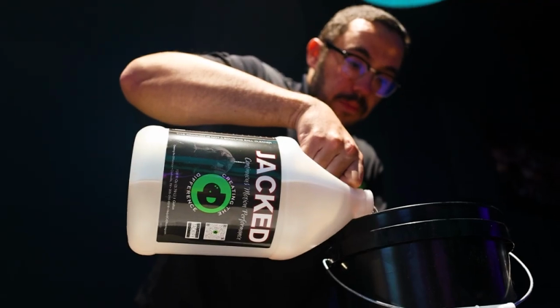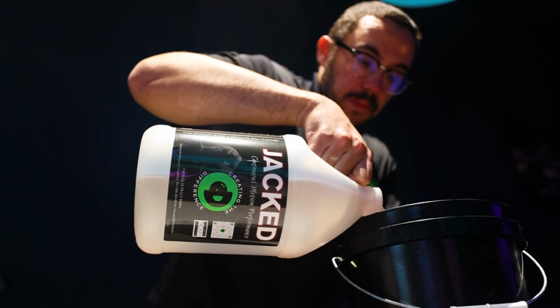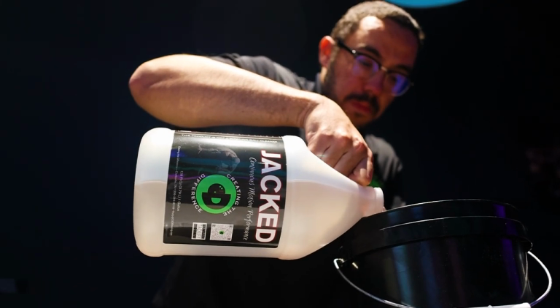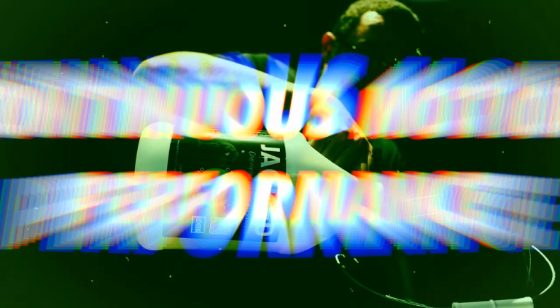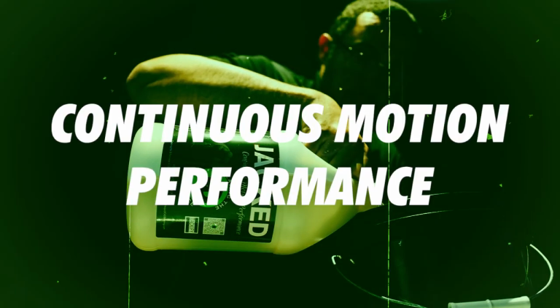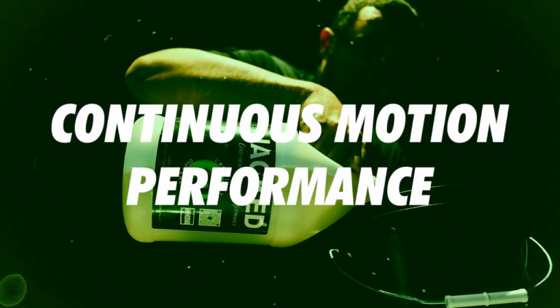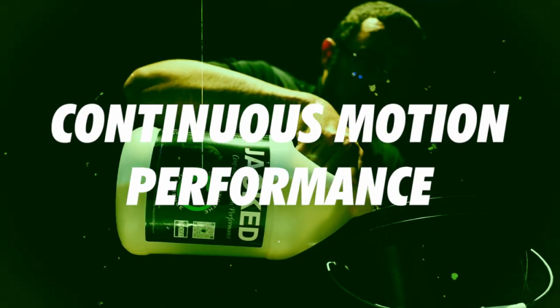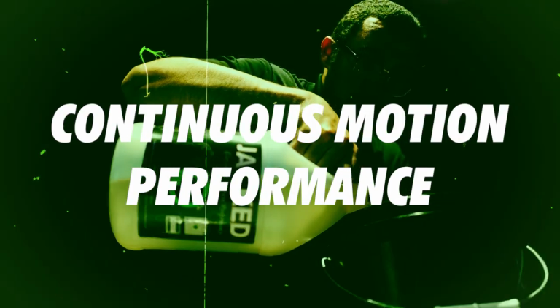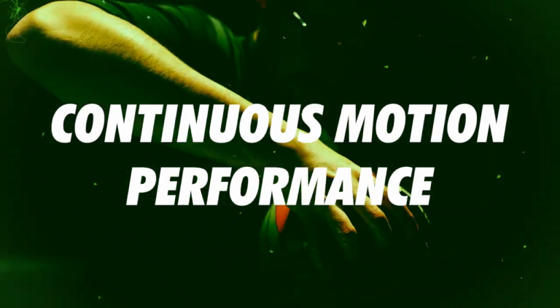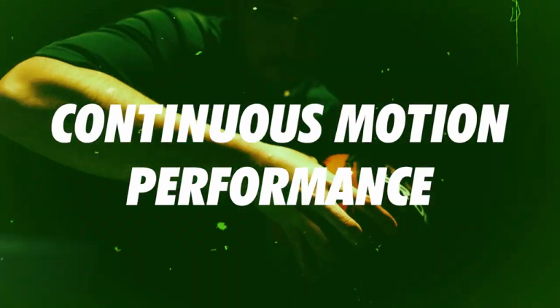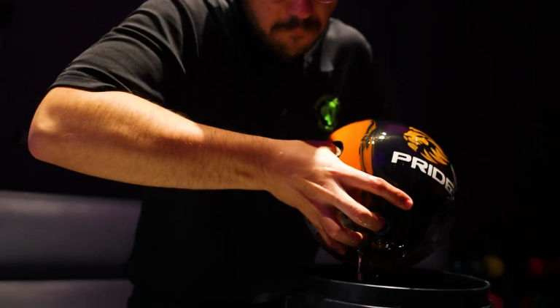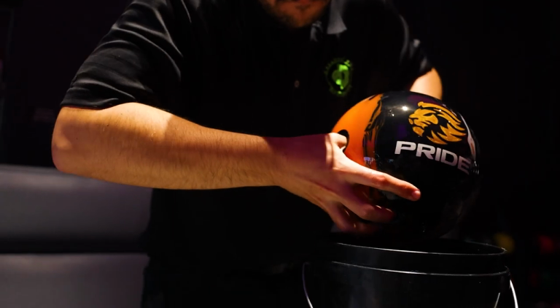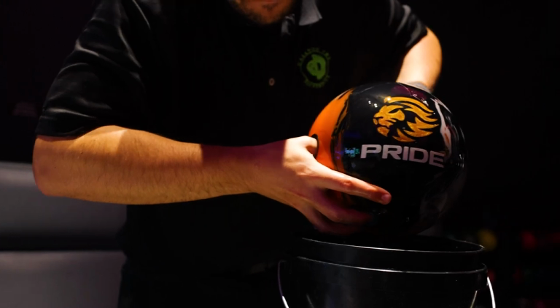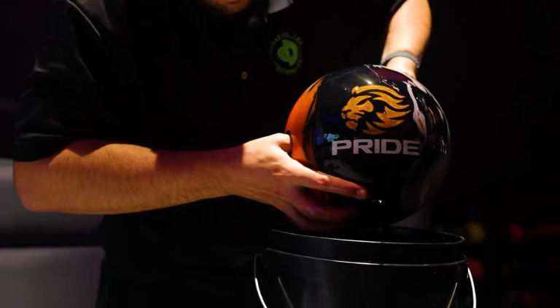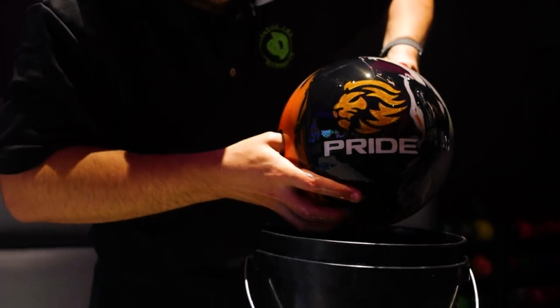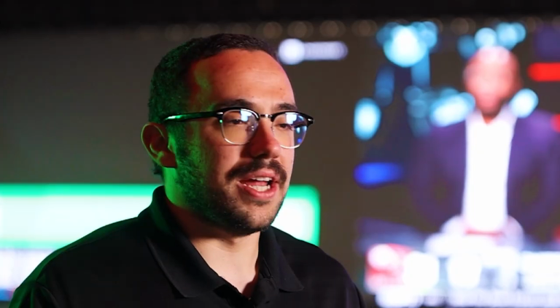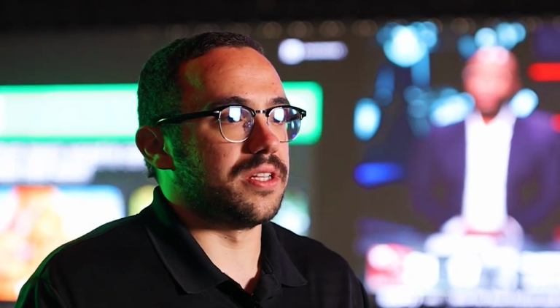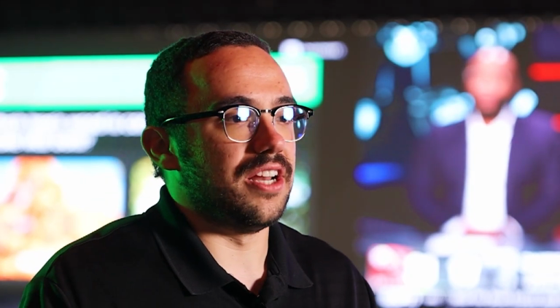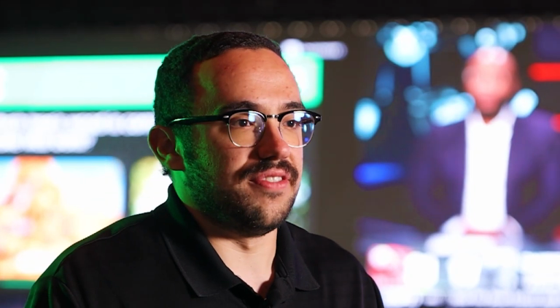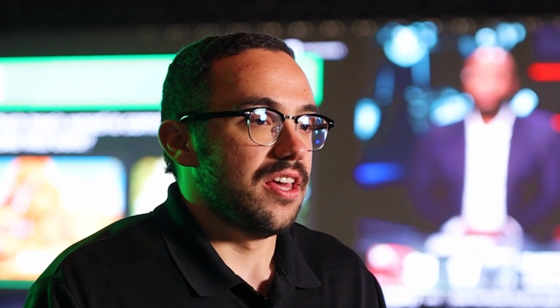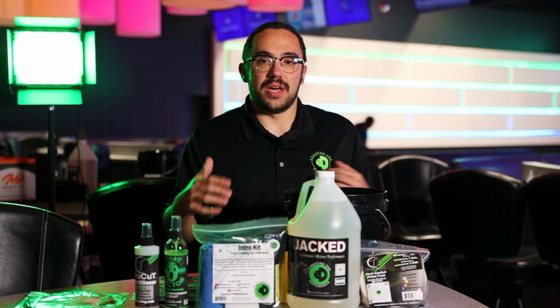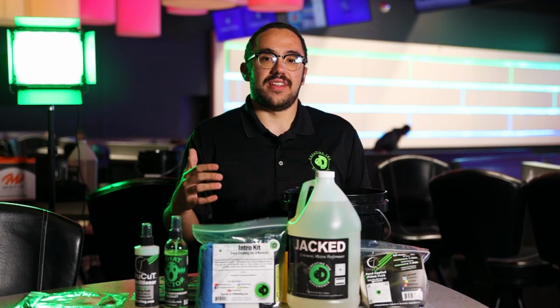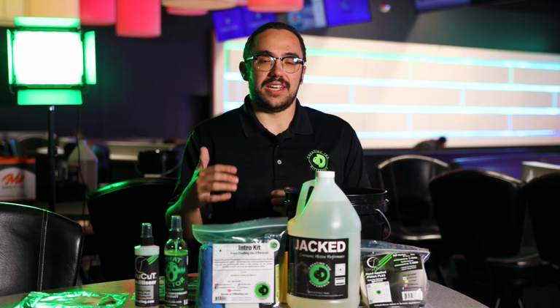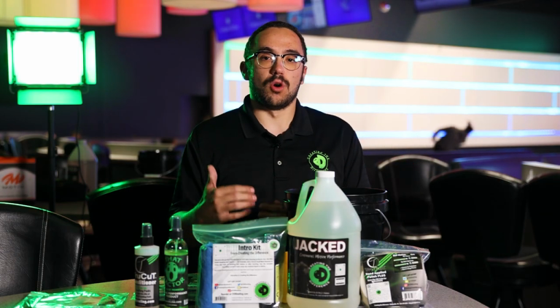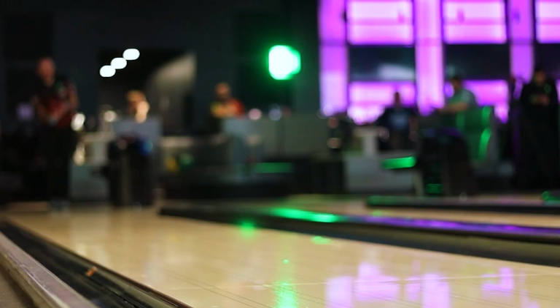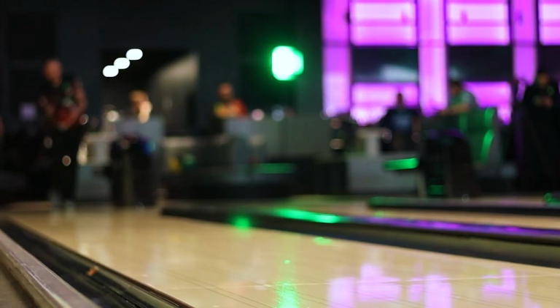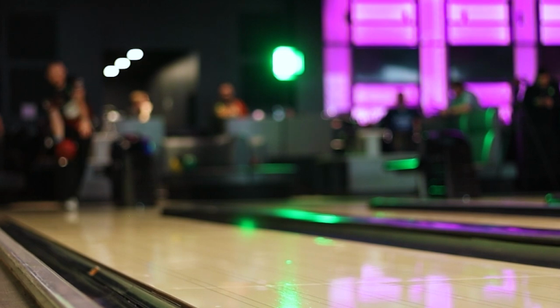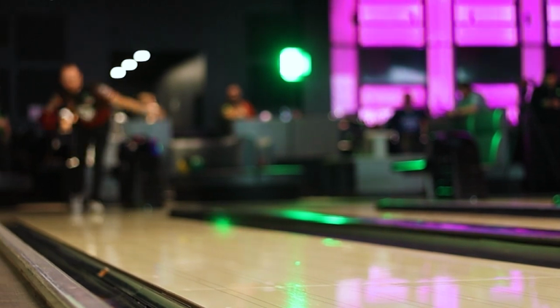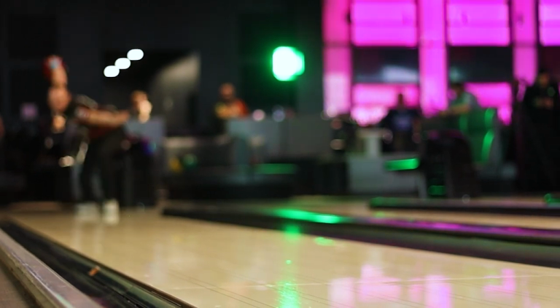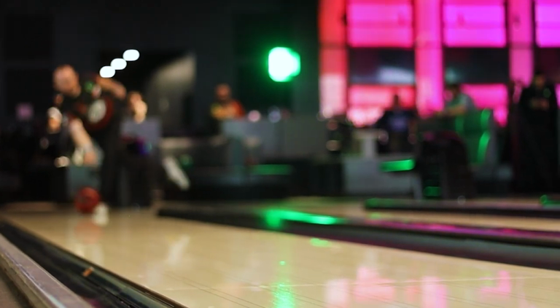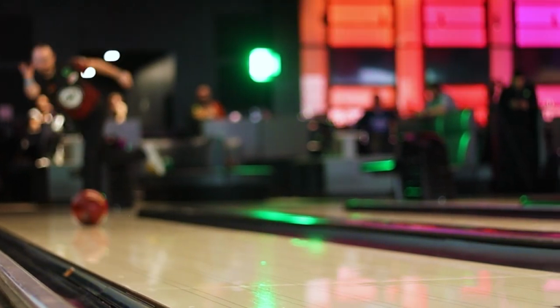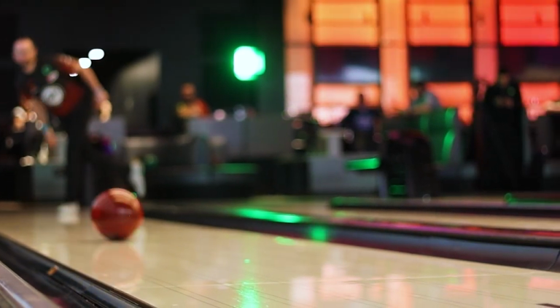Jacked is a continuous motion performance product that you soak your bowling ball in for one hour. The benefit of that is getting more continuation out of your bowling ball as well as more hook.